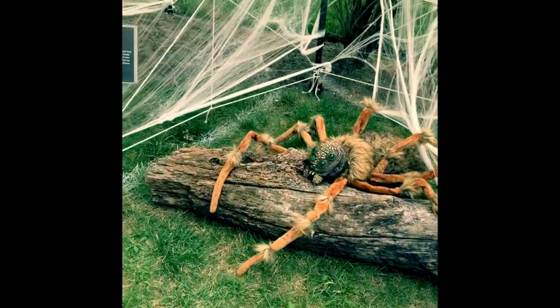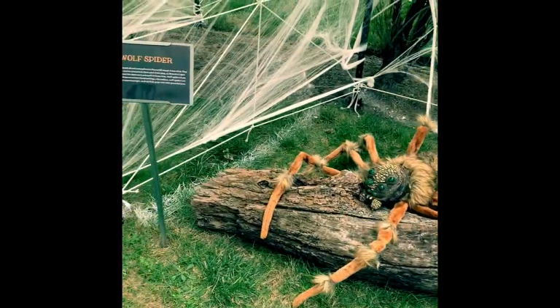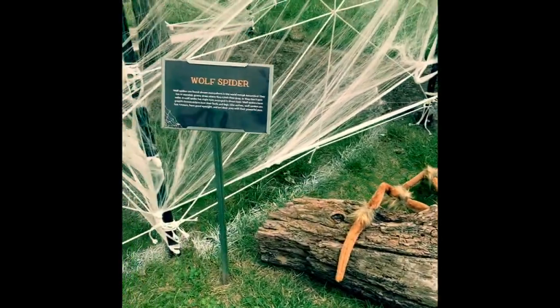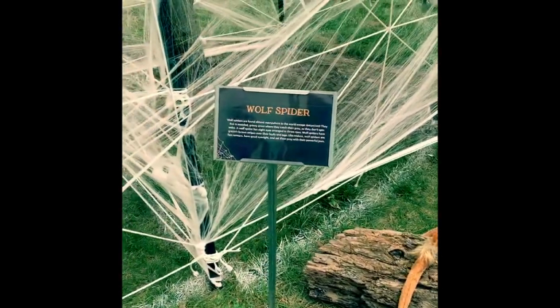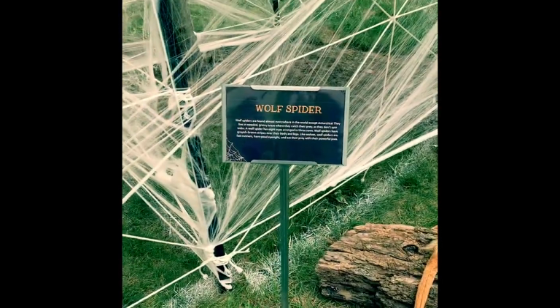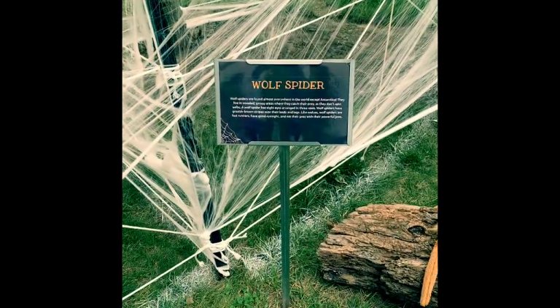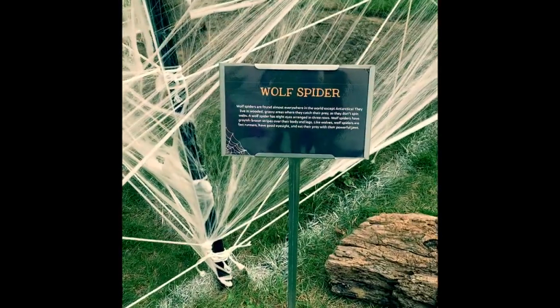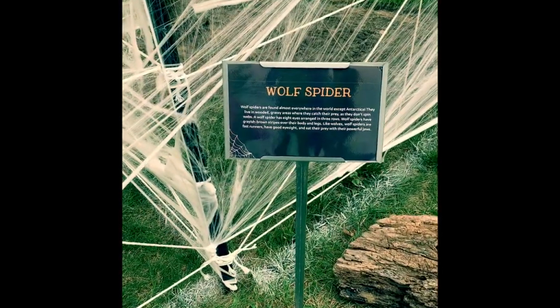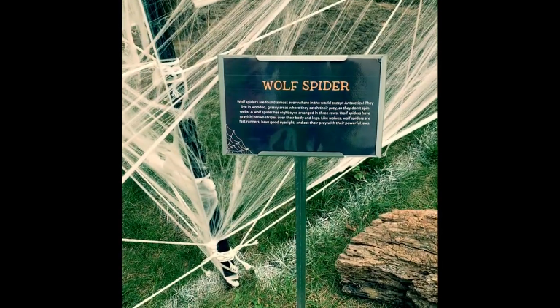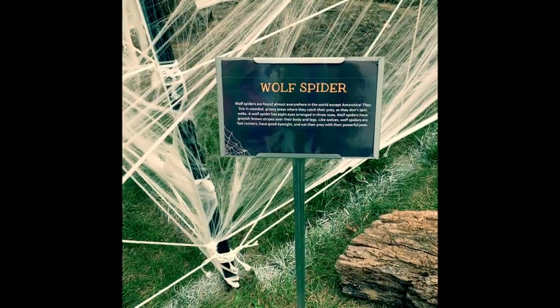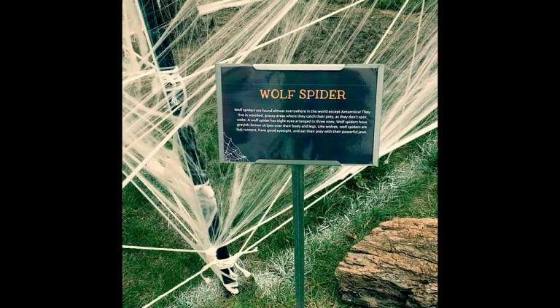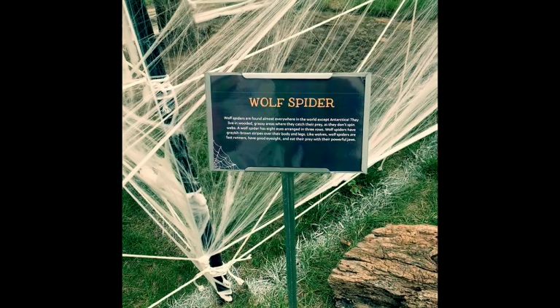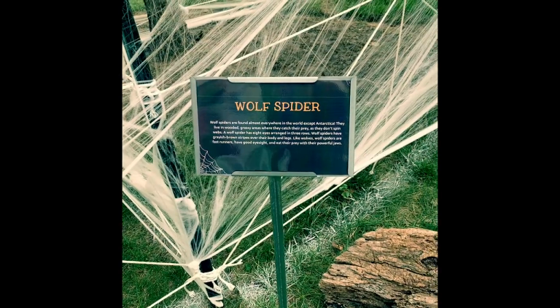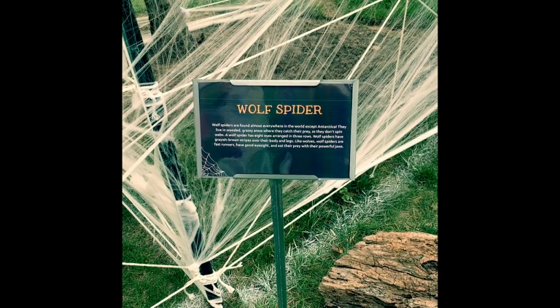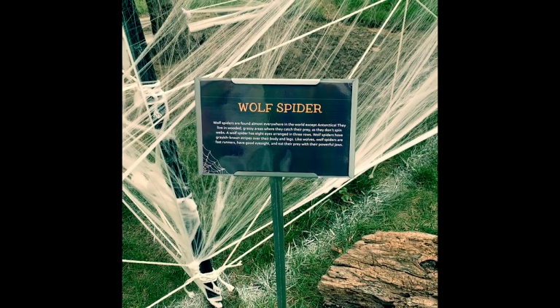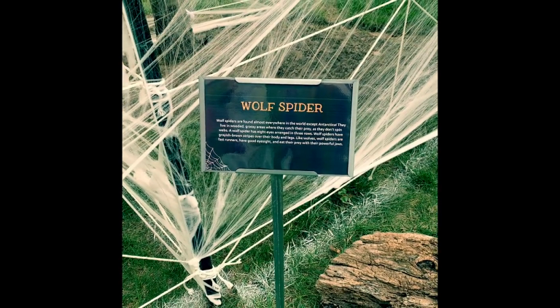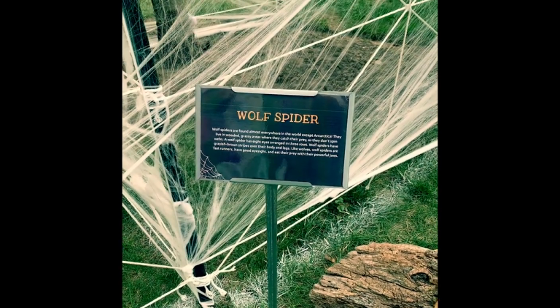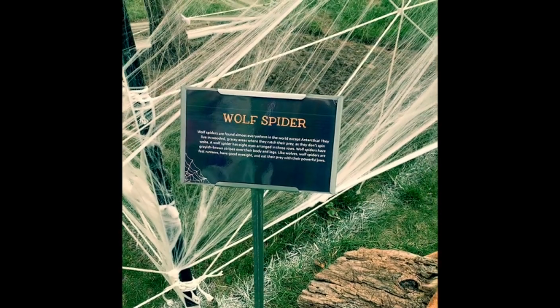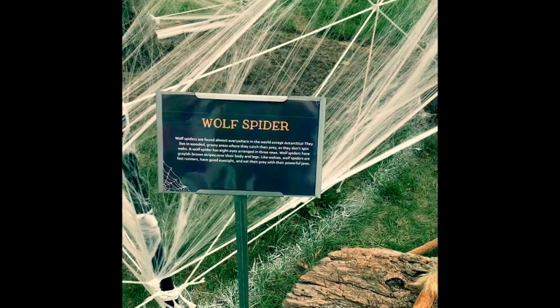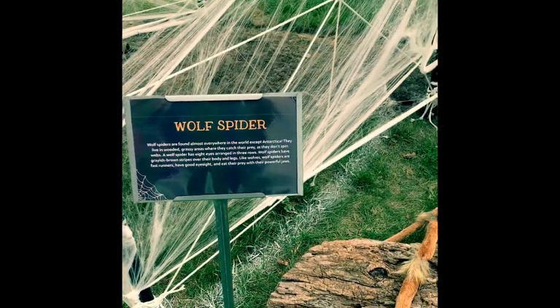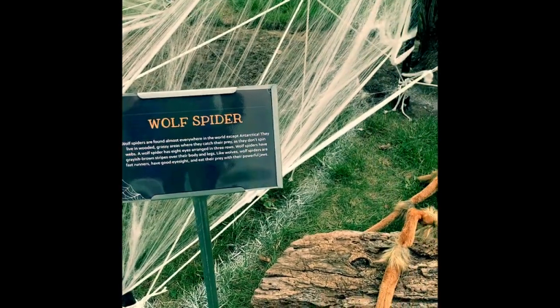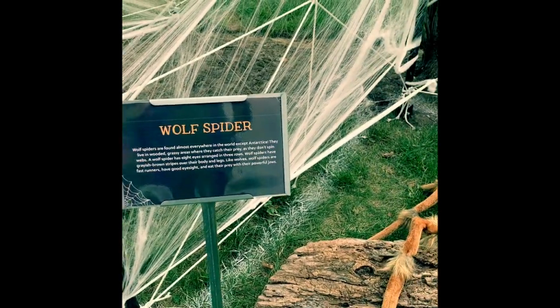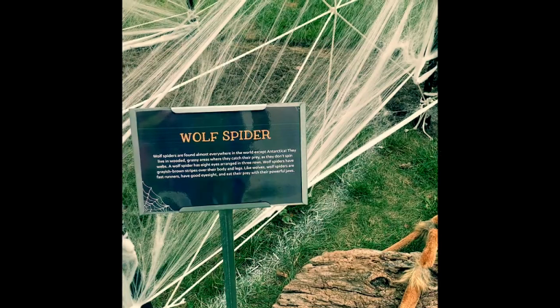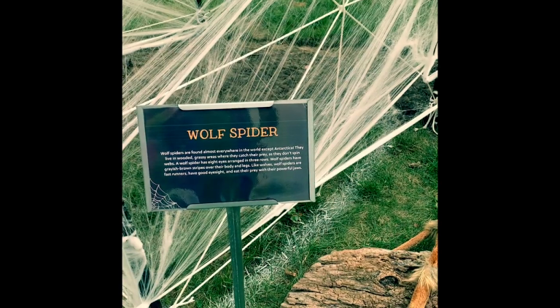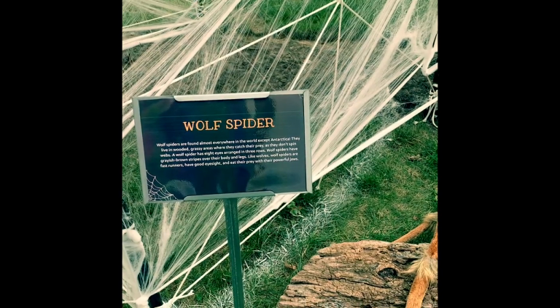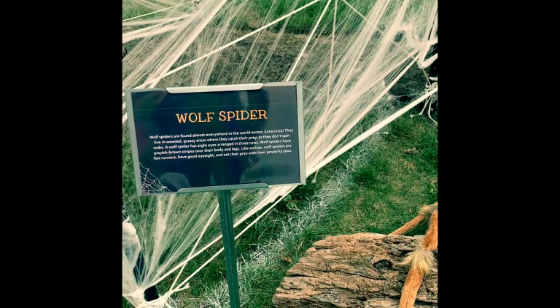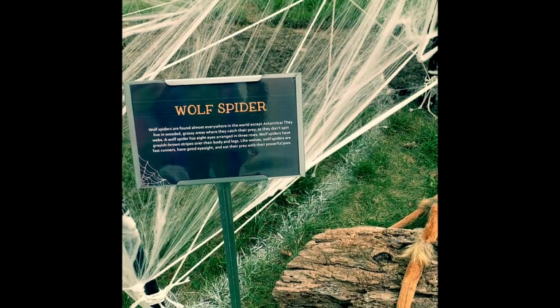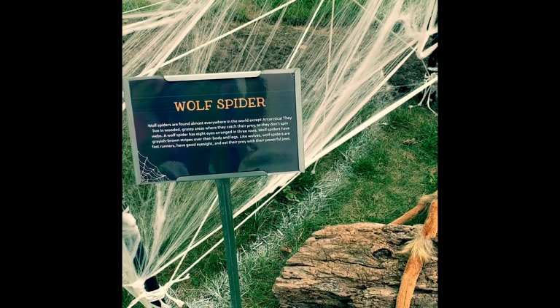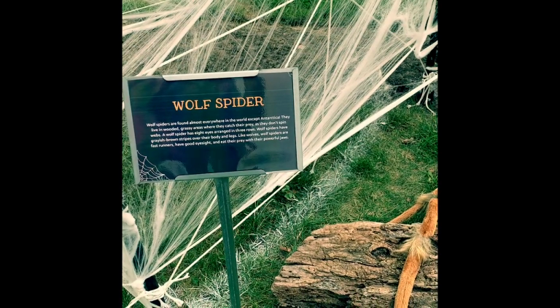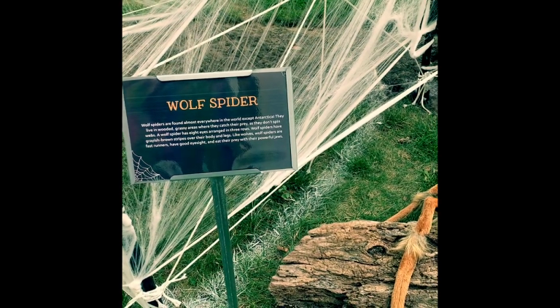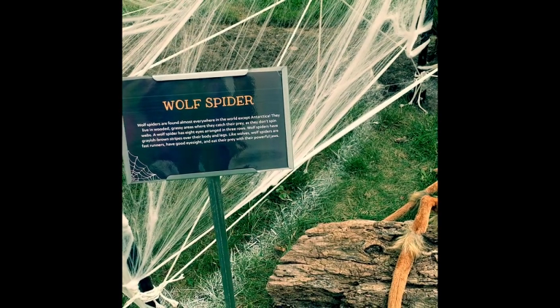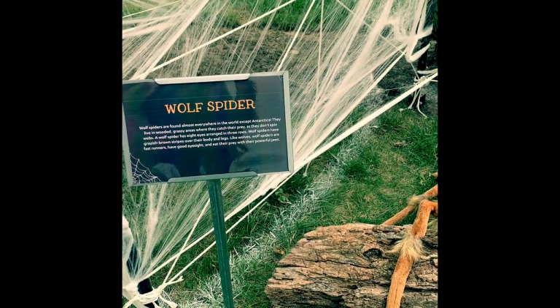This is a wolf spider. They're found almost everywhere in the world except in Antarctica. They live in wooded, grassy areas where they catch their prey and don't spin webs.